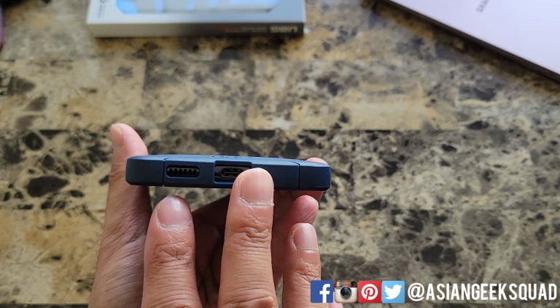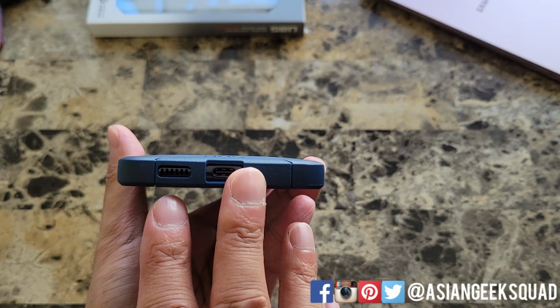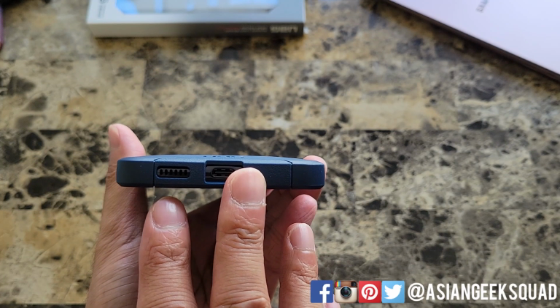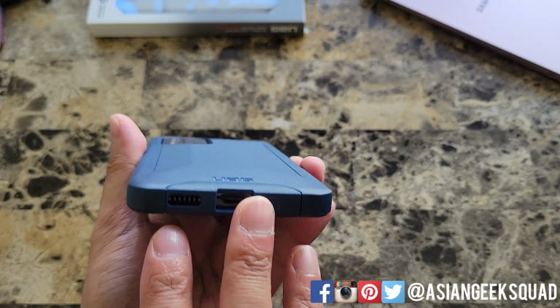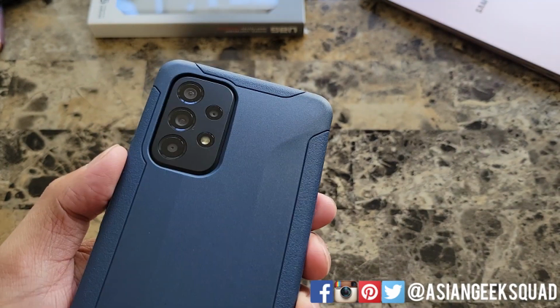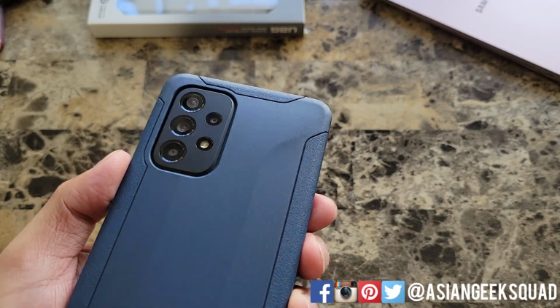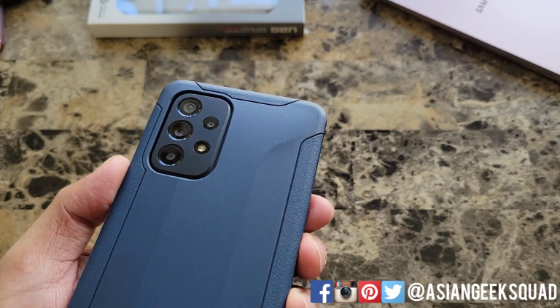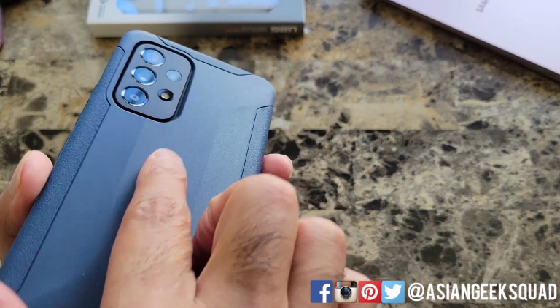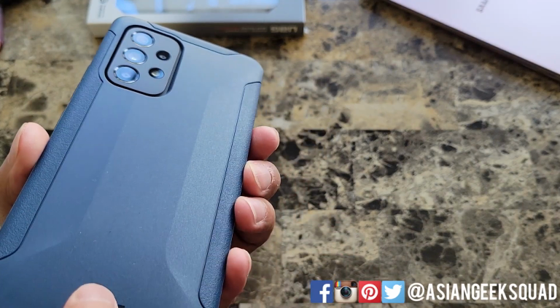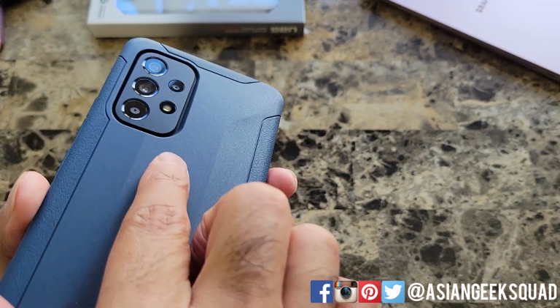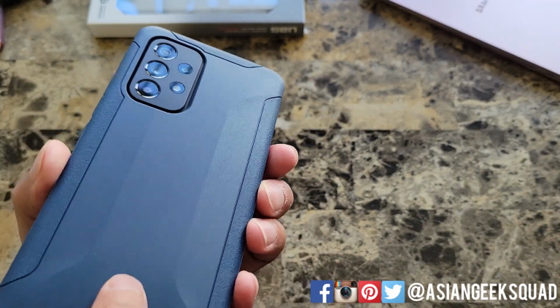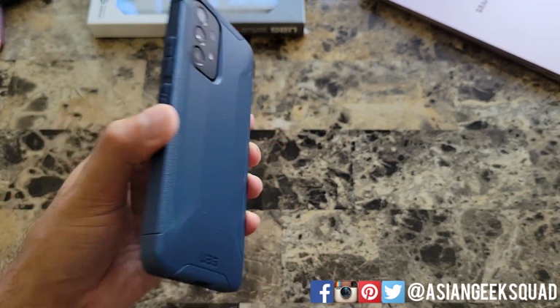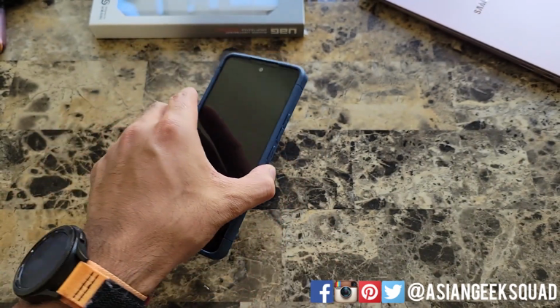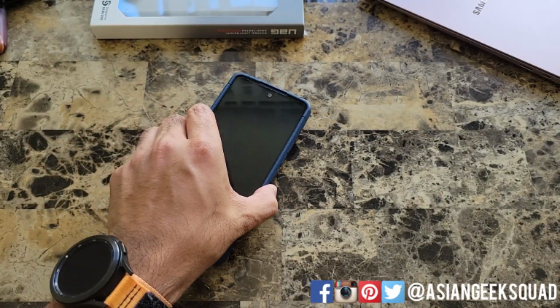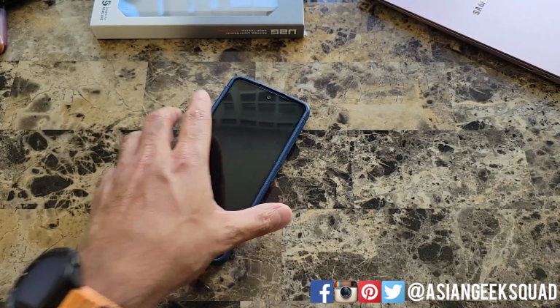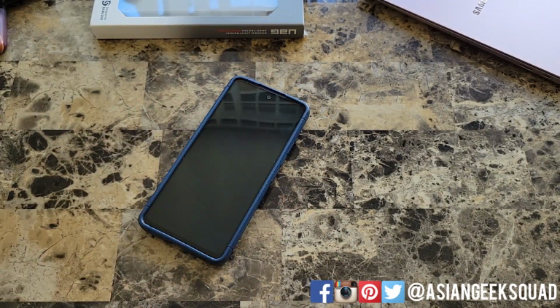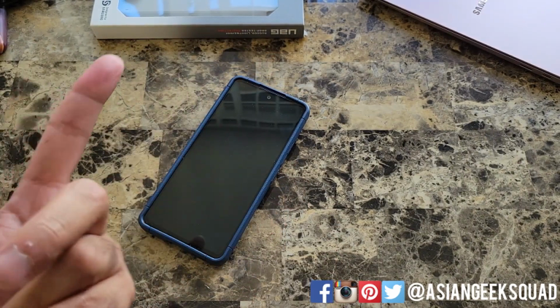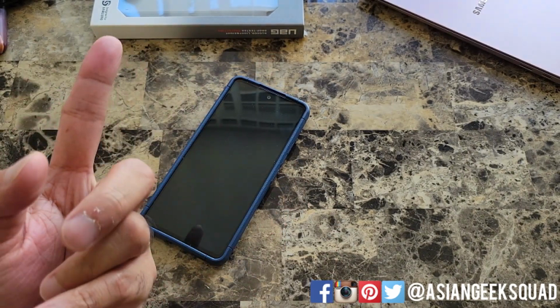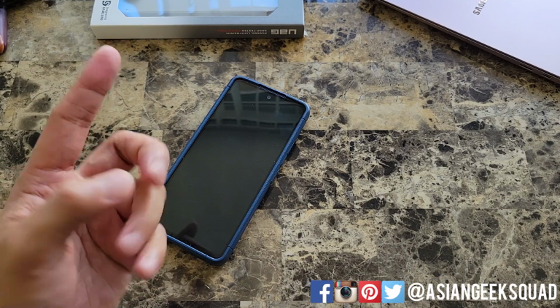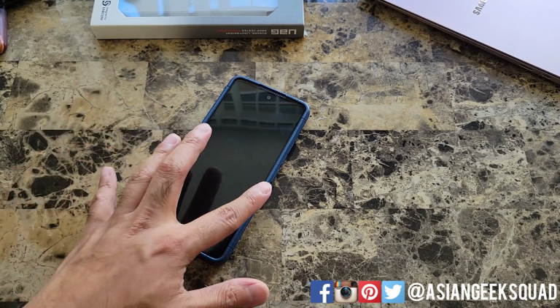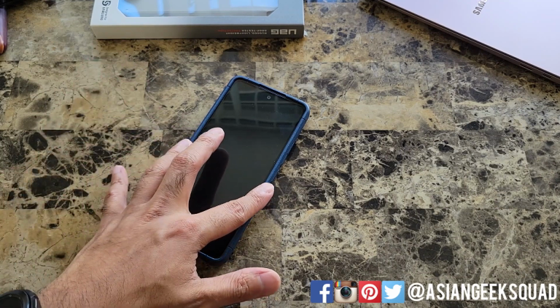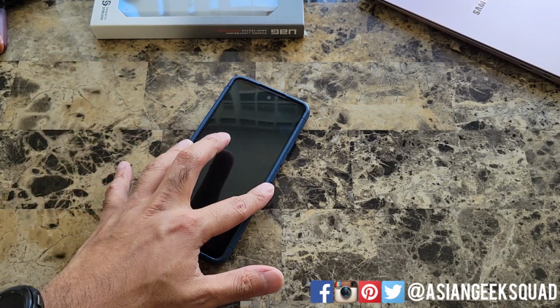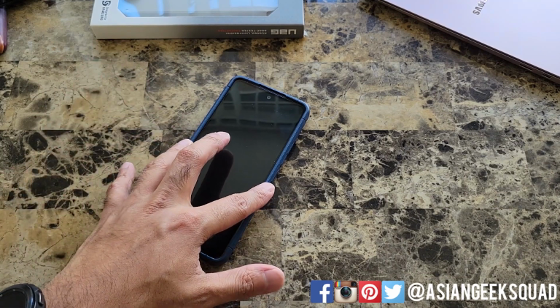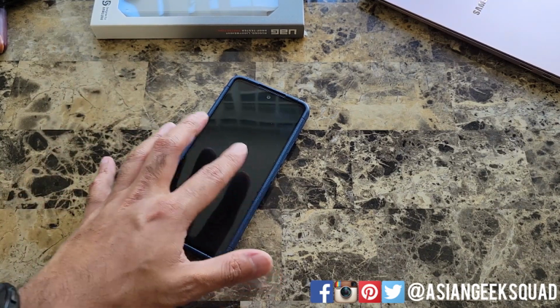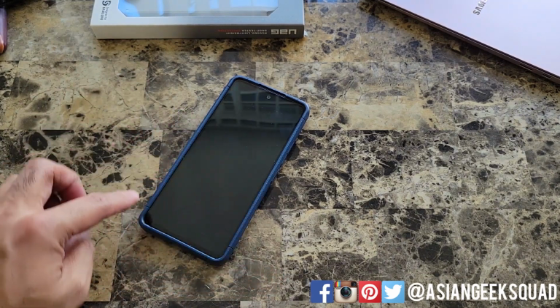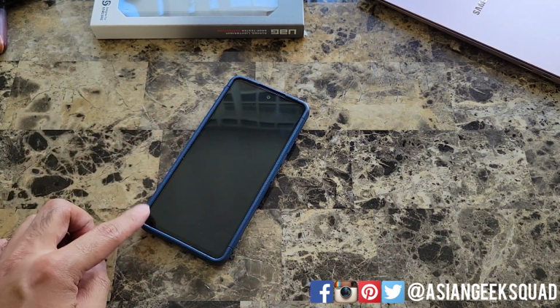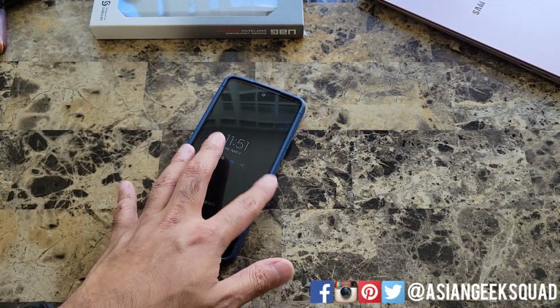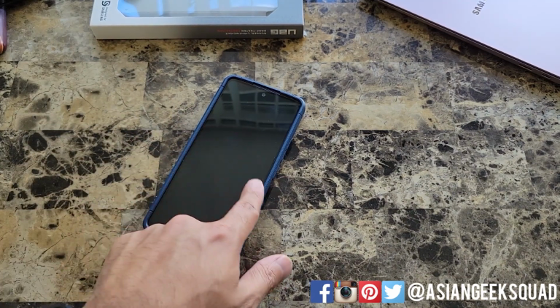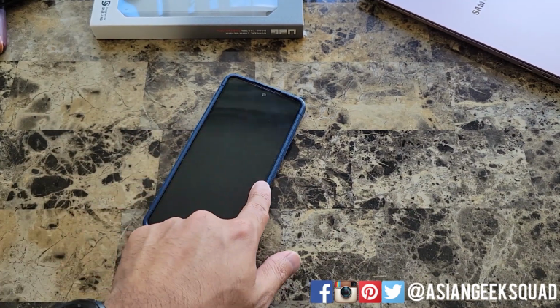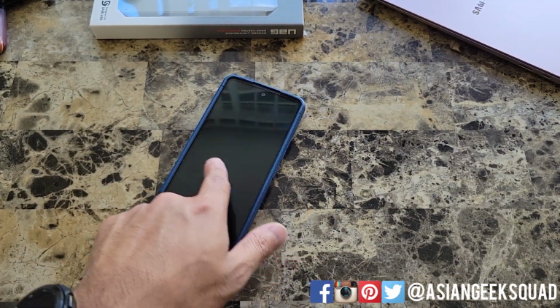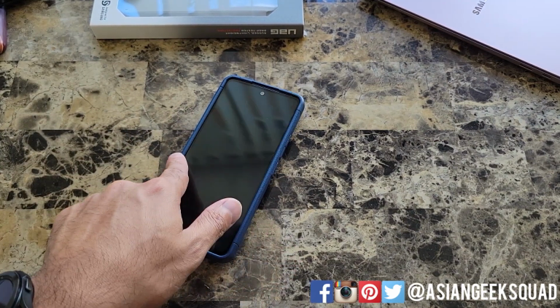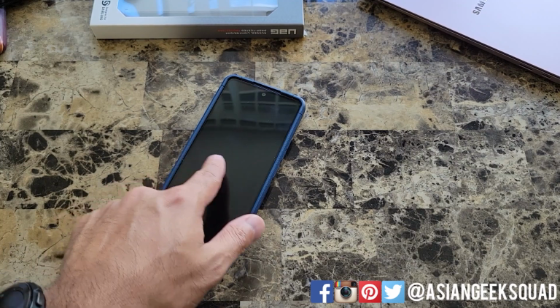You can see from this view there's a big camera cutout, and with the raised middle you can put your device face down. Number one, you don't have to worry about camera scratches, and number two, there's no movement unless you push hard on each side.